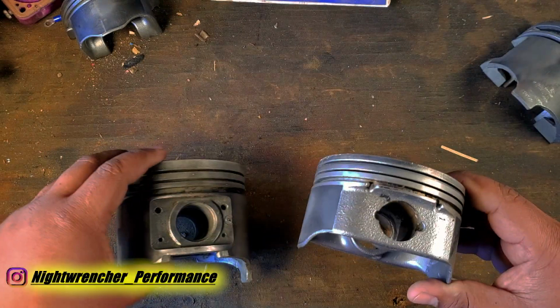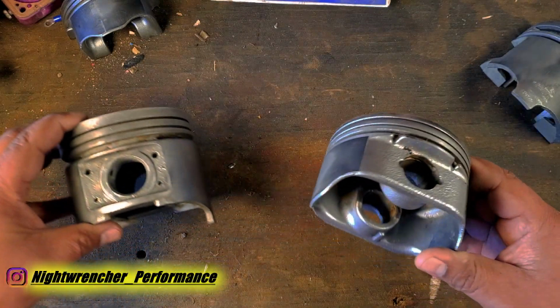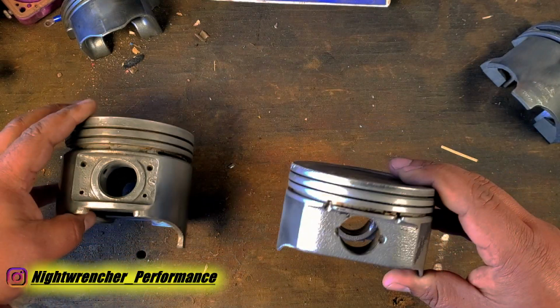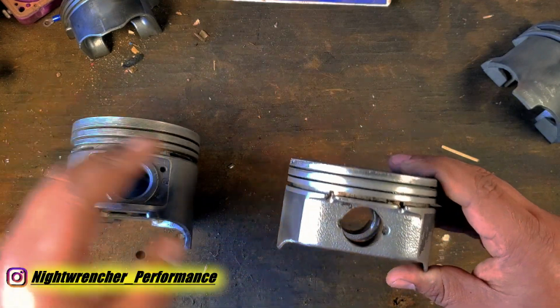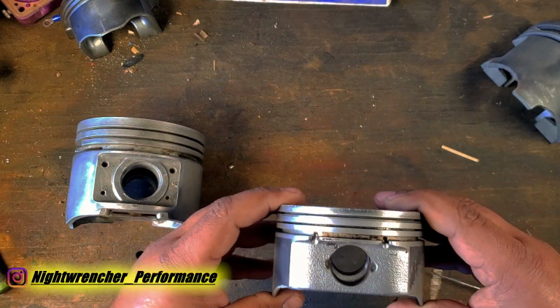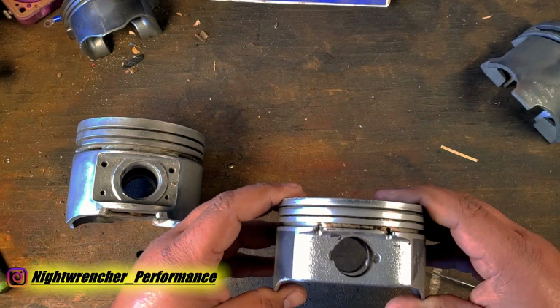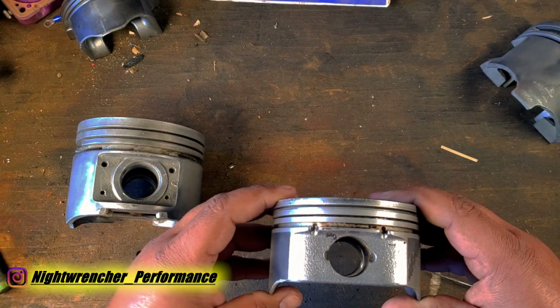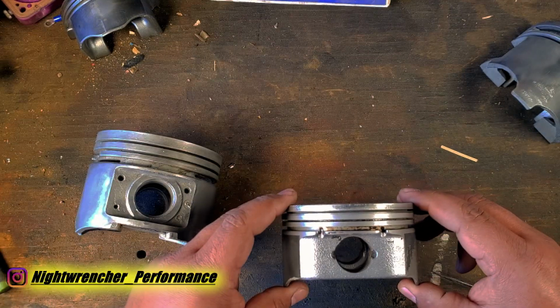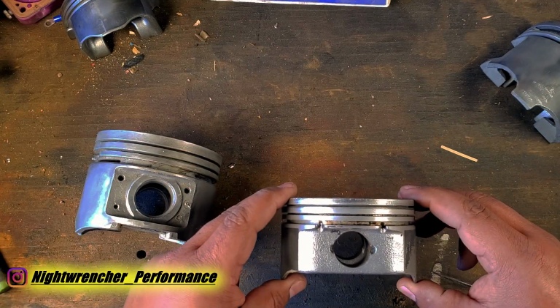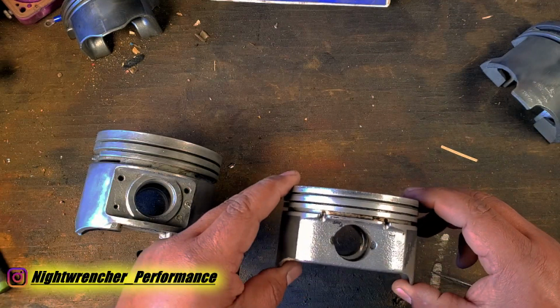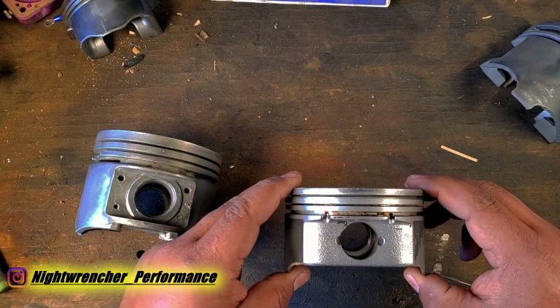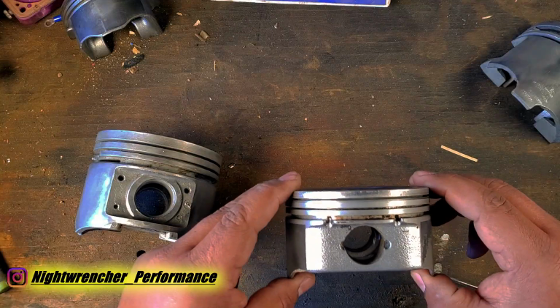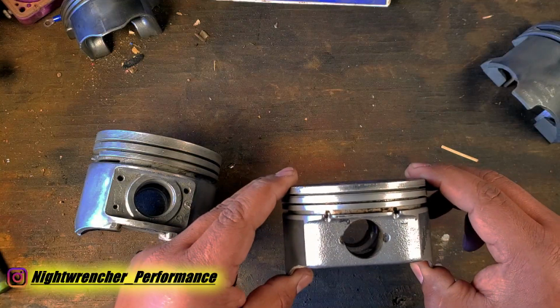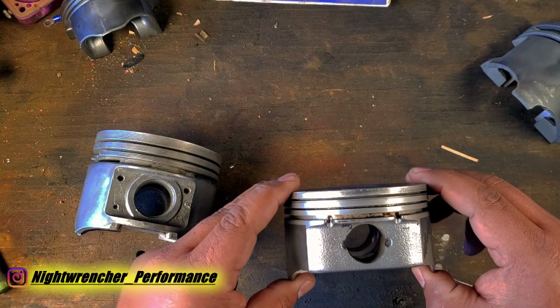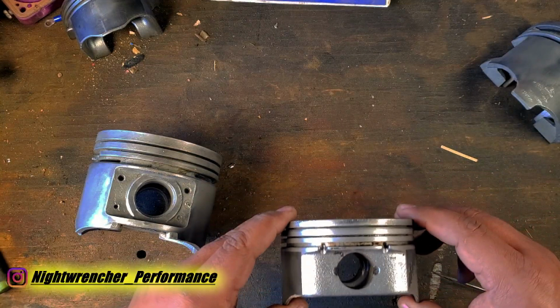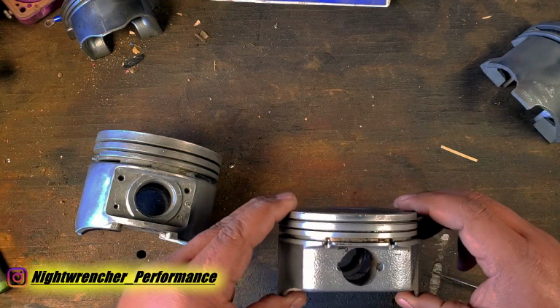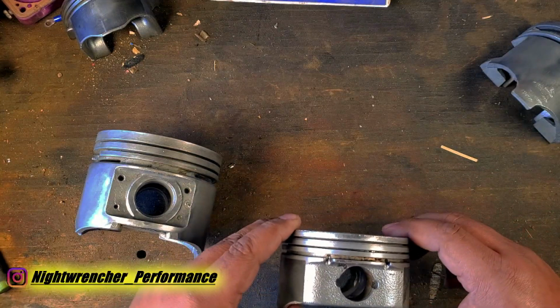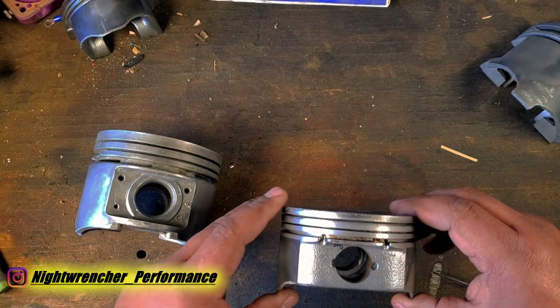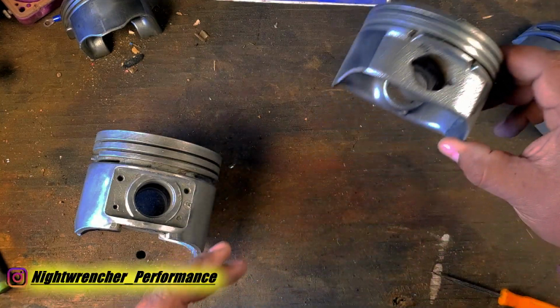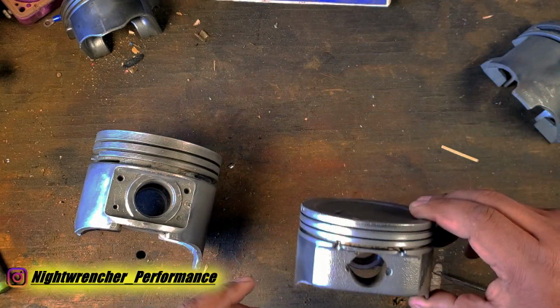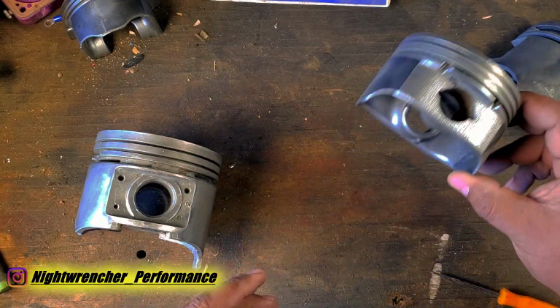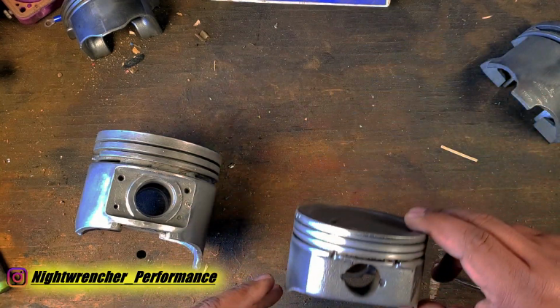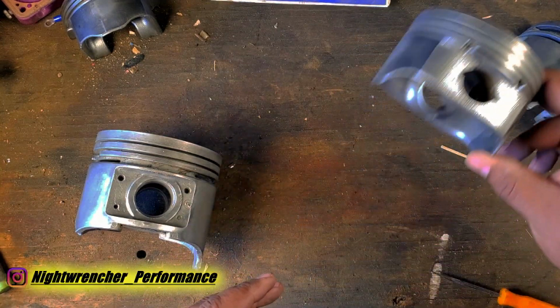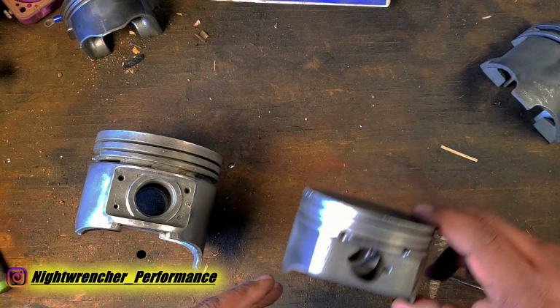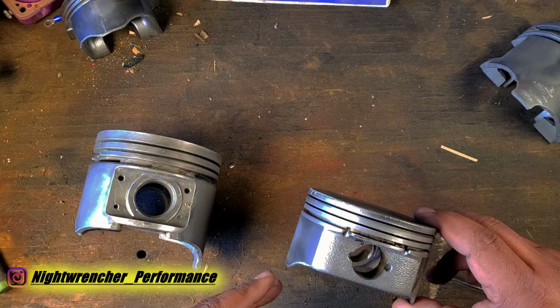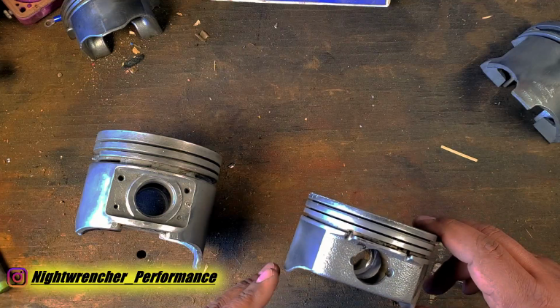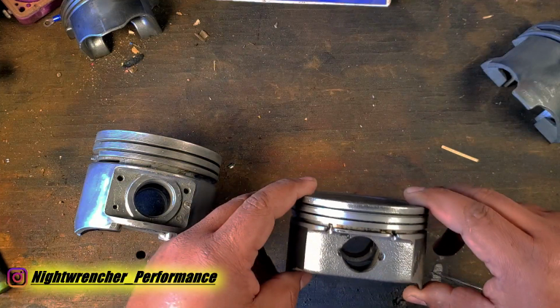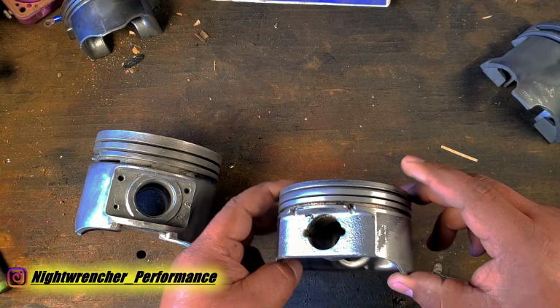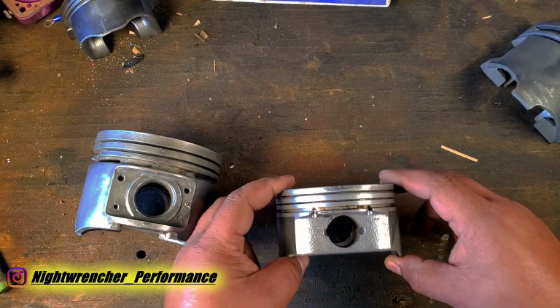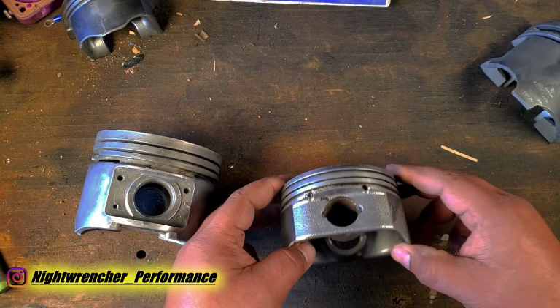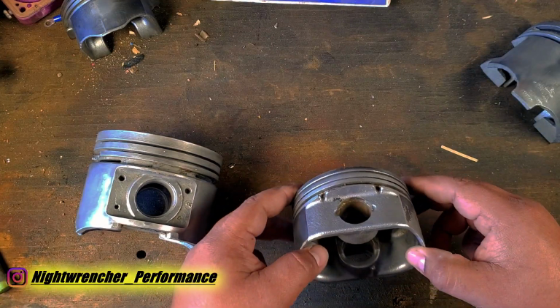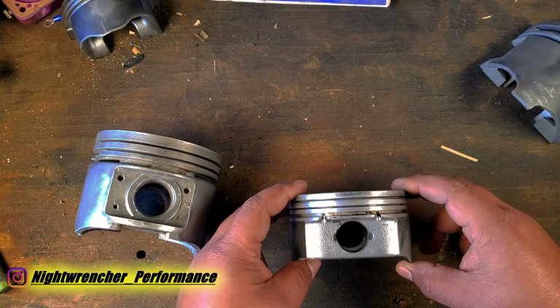The opposite is true for a shorter piston. Because a shorter piston has significantly less weight, it's much easier for the crankshaft to spin these pistons up and down, and it reacts a lot better to changes in RPM.